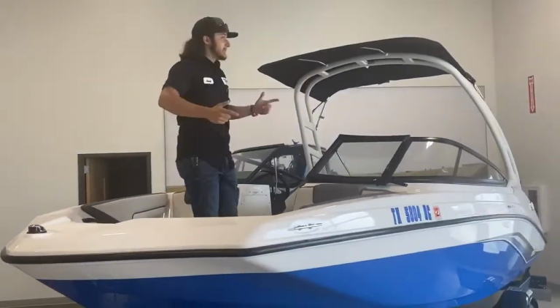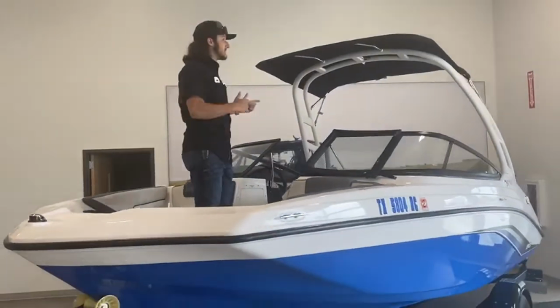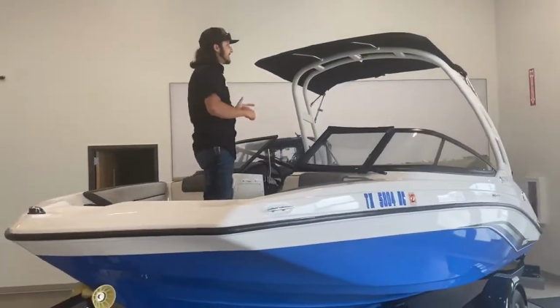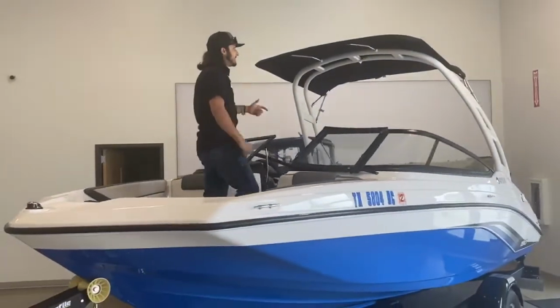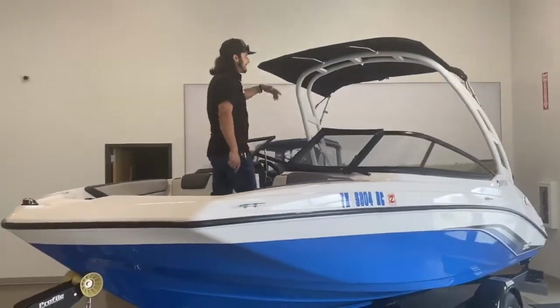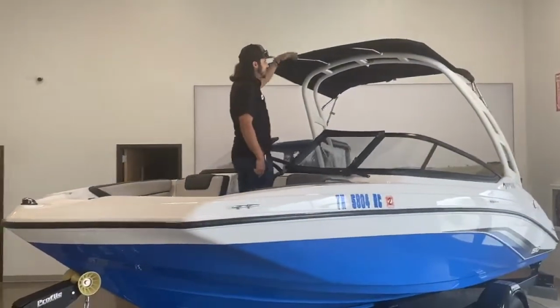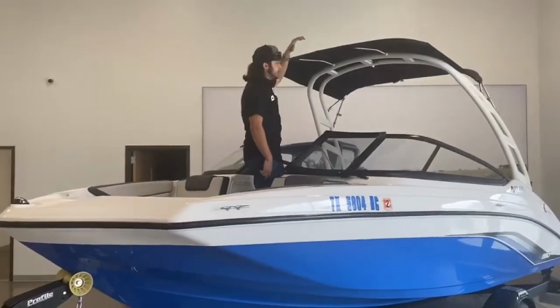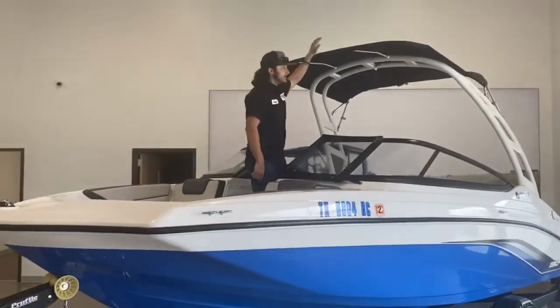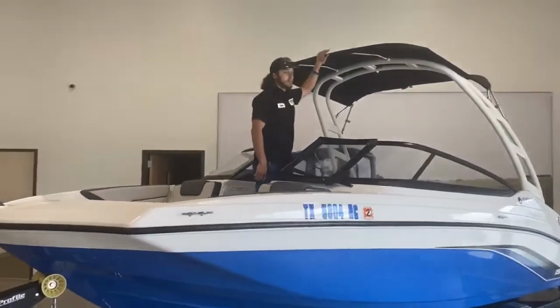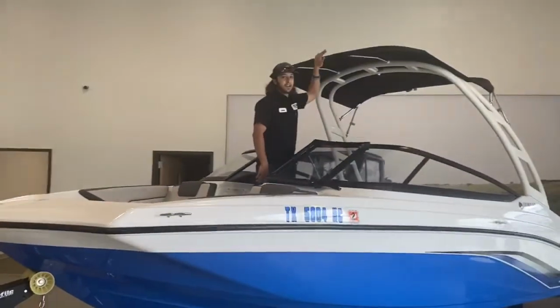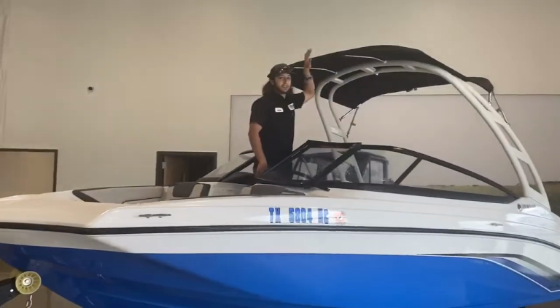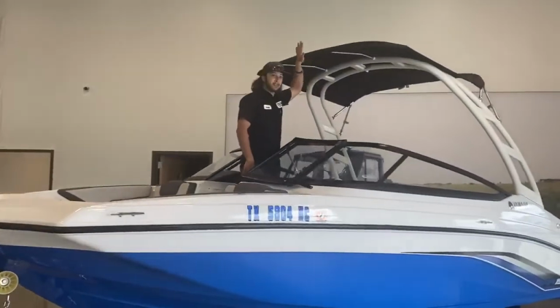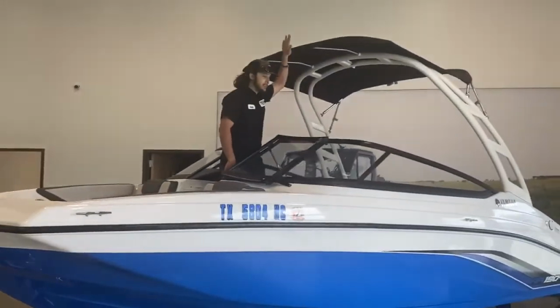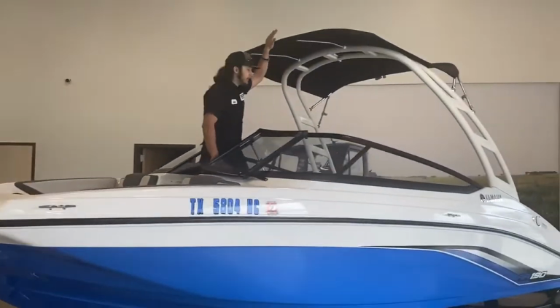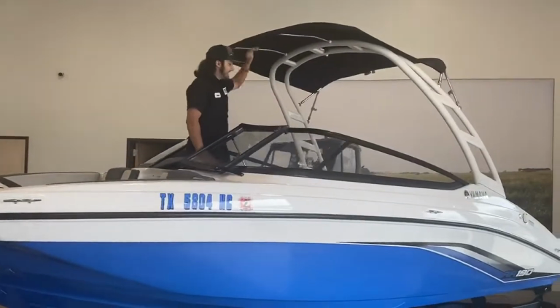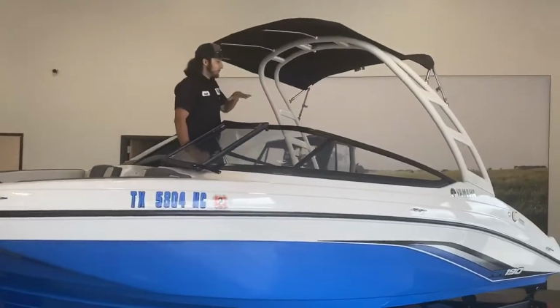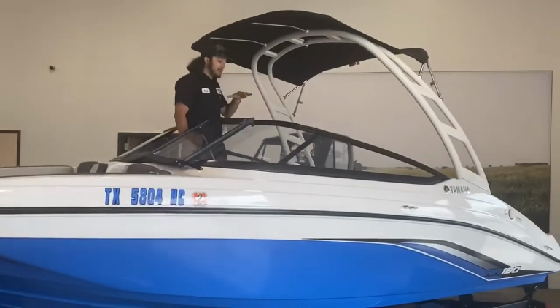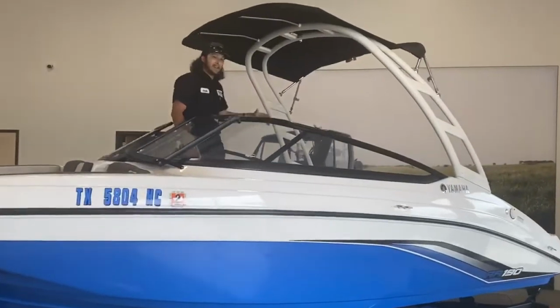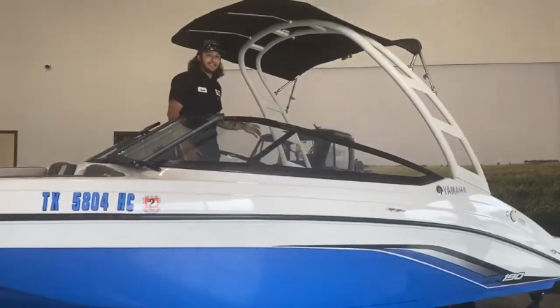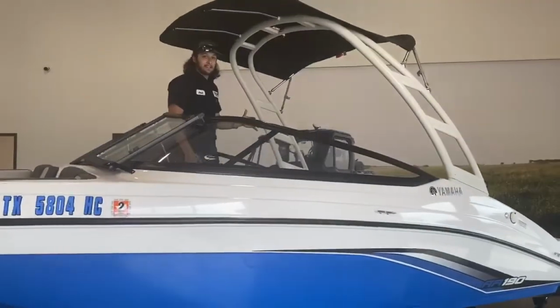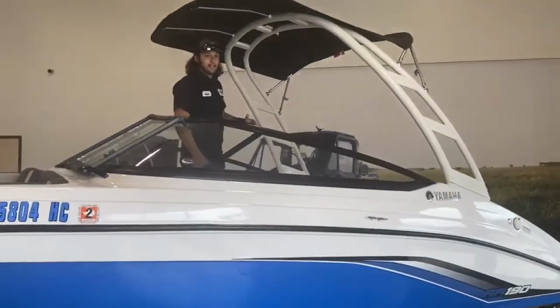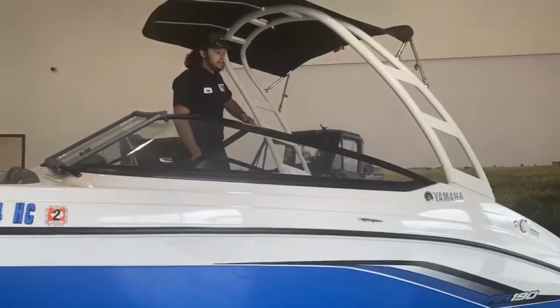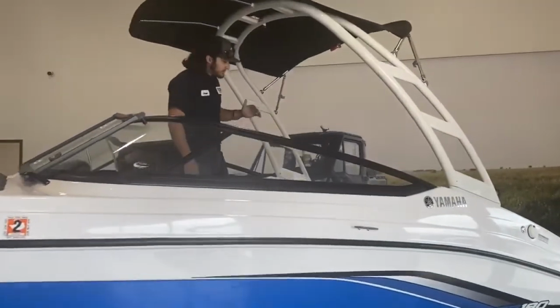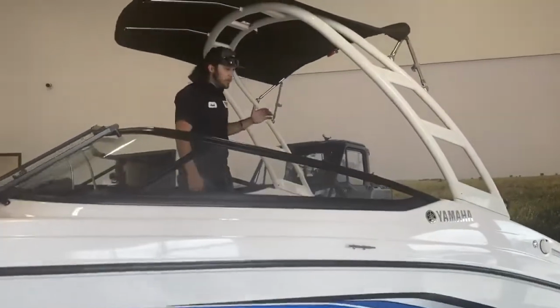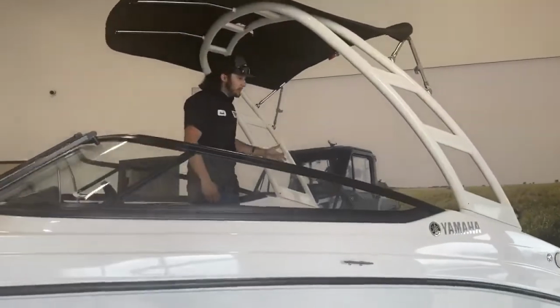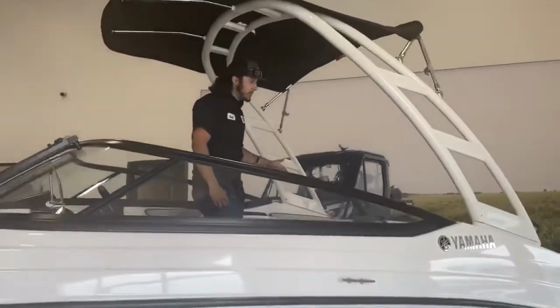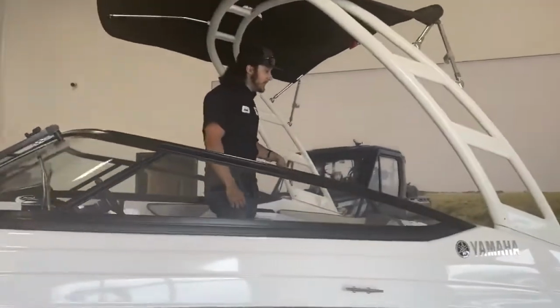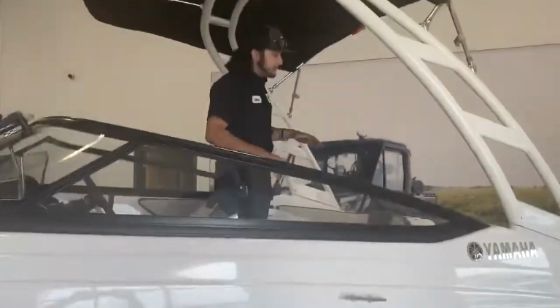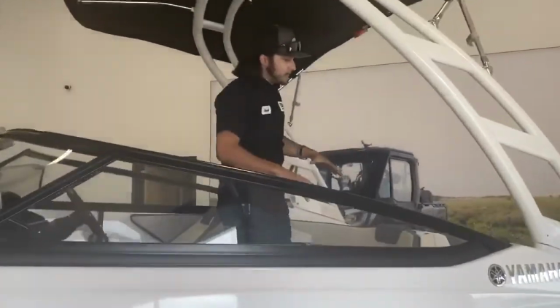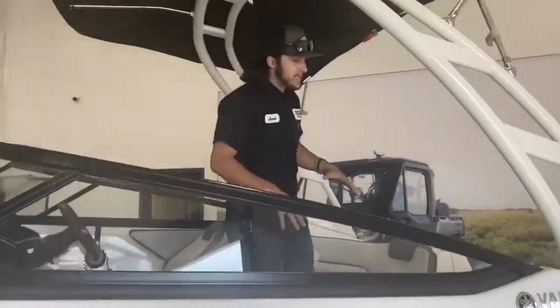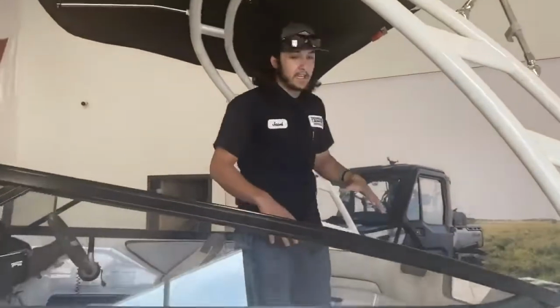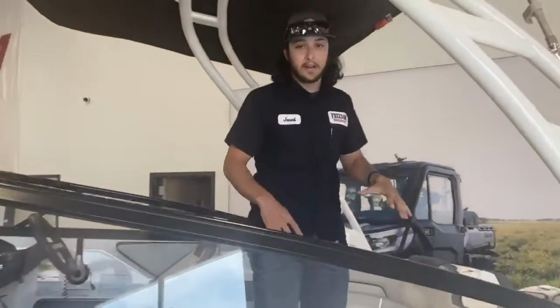Come check this thing out. It's already got a white tower on top, it's got the Bimini top, it's got a really nice clean interior. One-owner boat, very well taken care of.